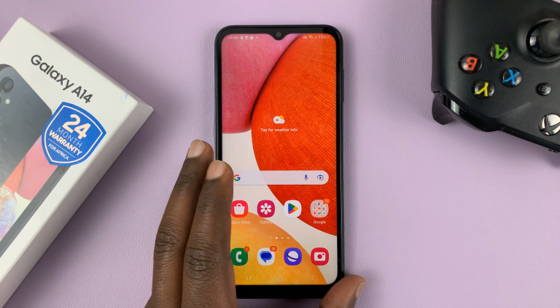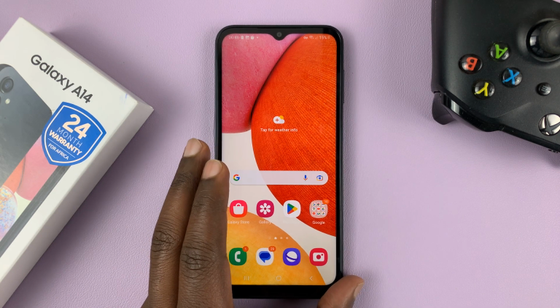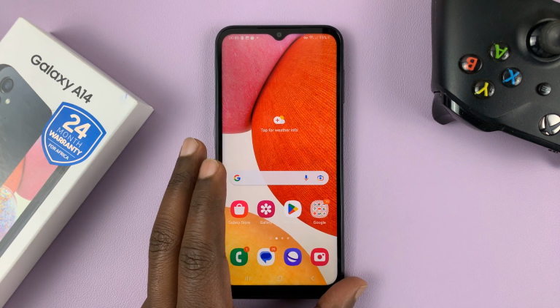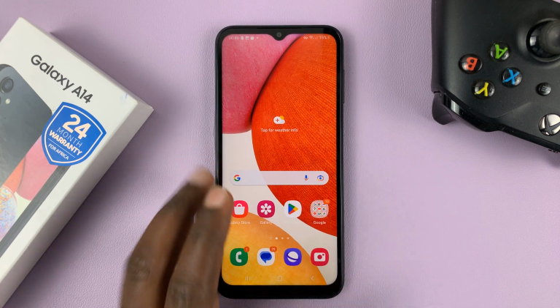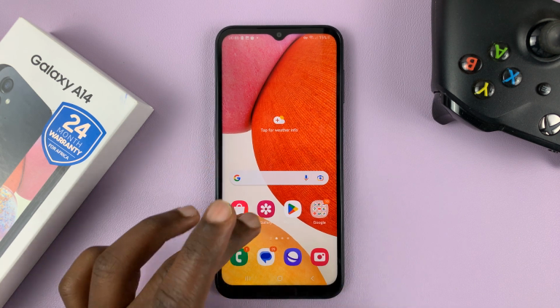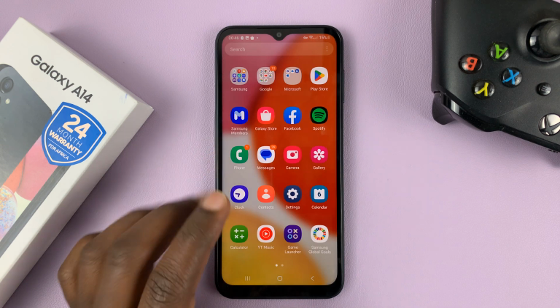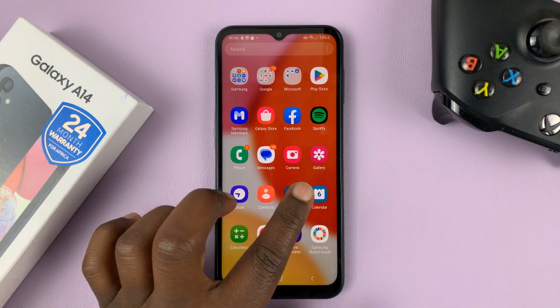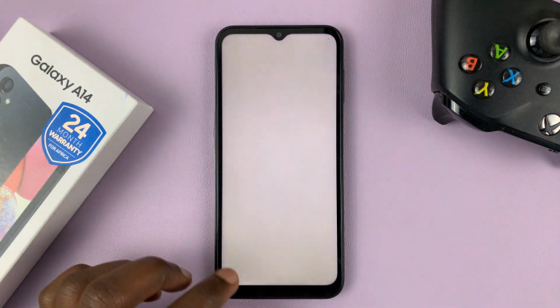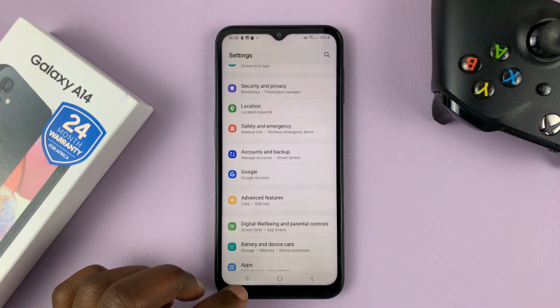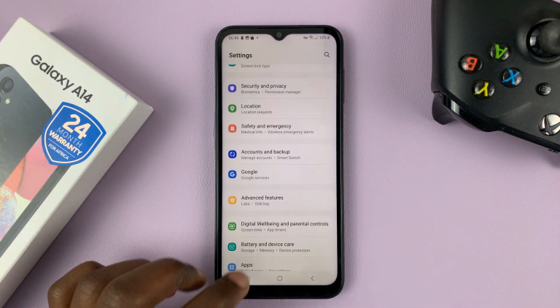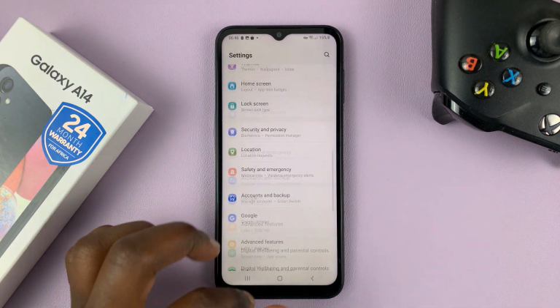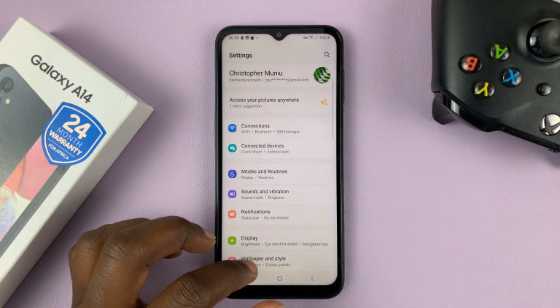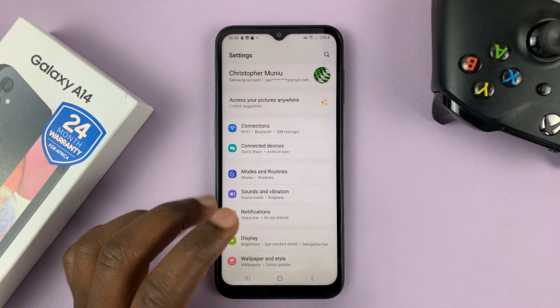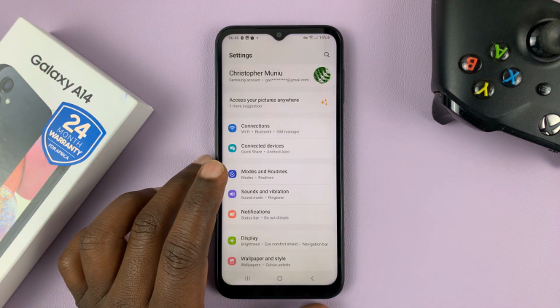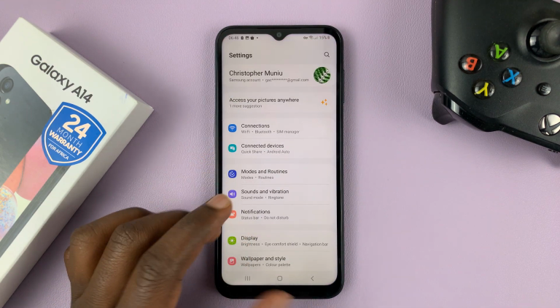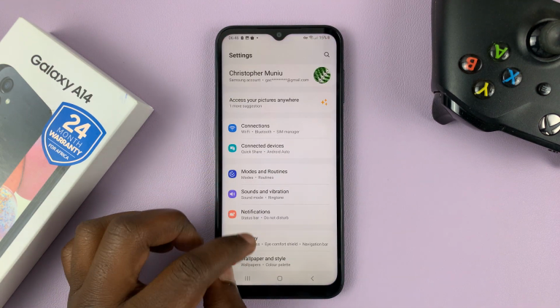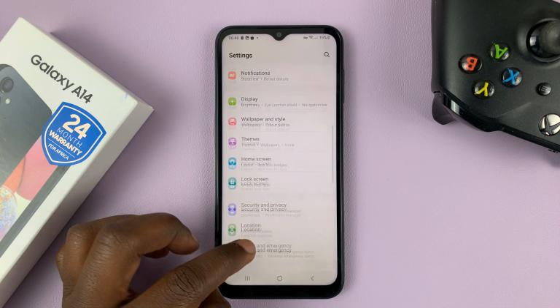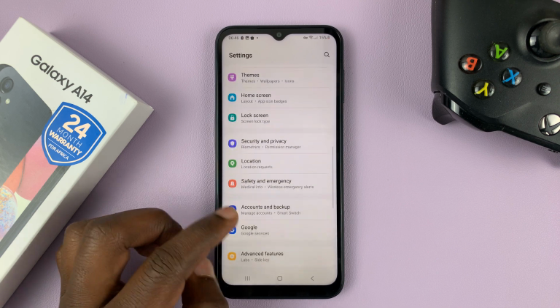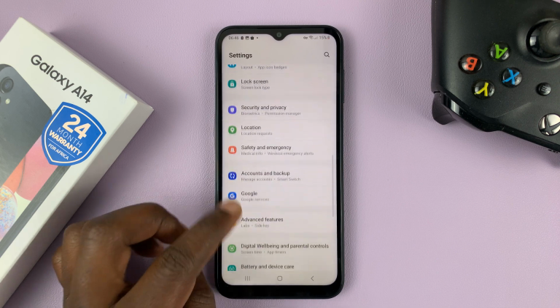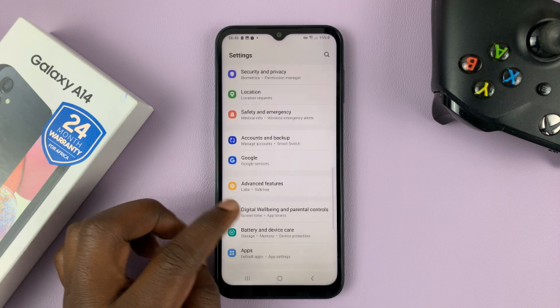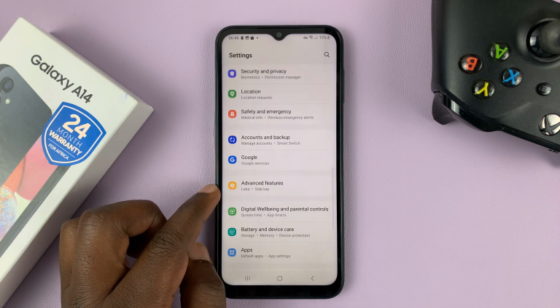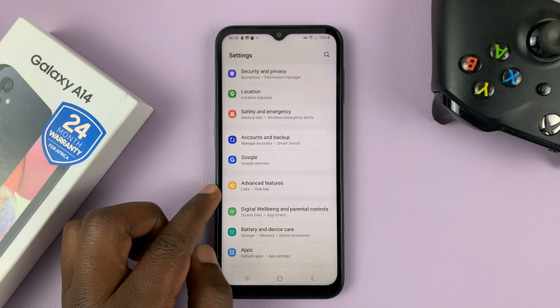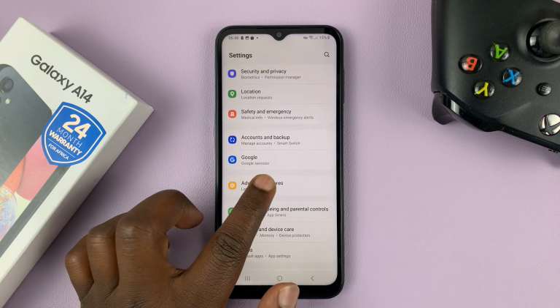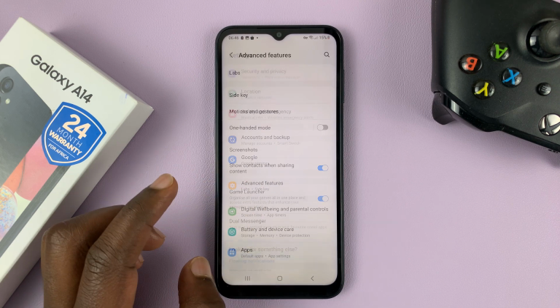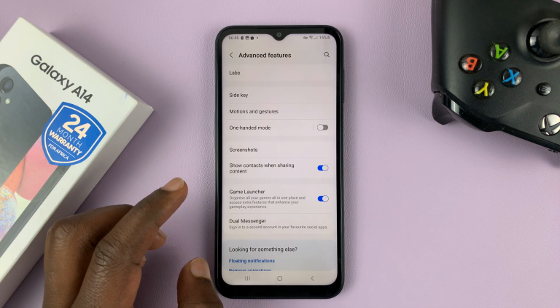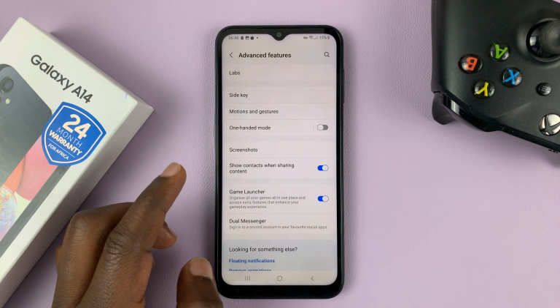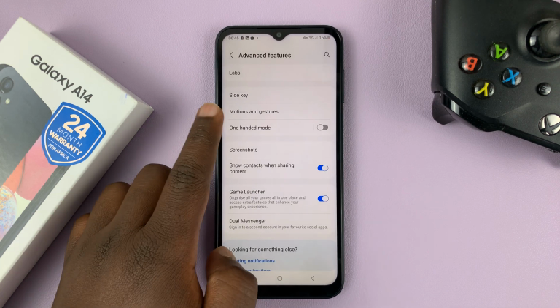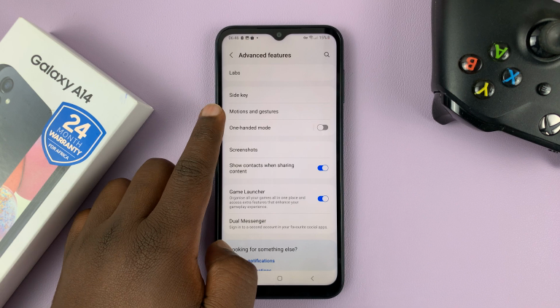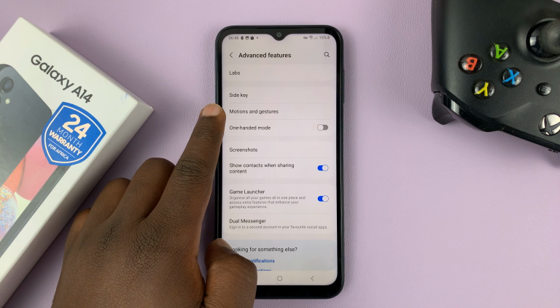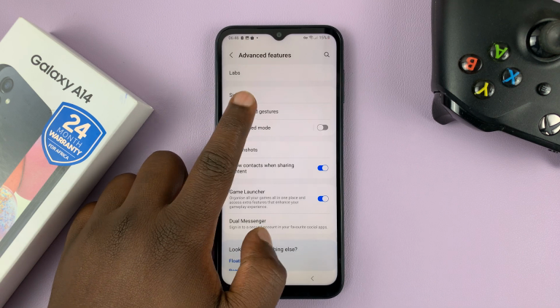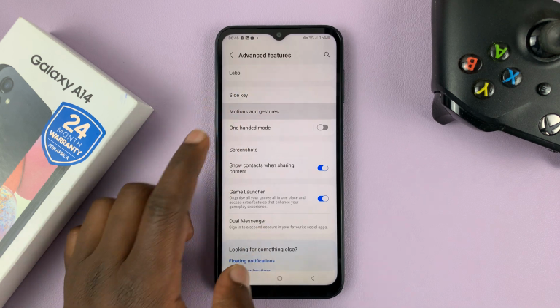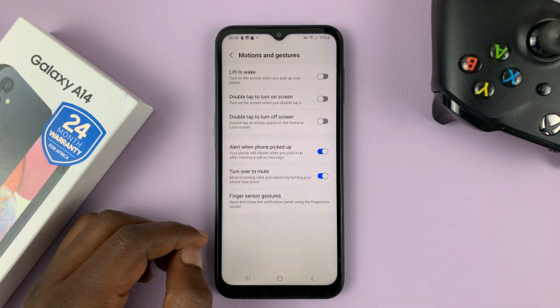So what you need to do is go into Settings. That should take you to the main settings page. Here, look for Advanced Features. Tap on that. And then go to Motions and Gestures. Tap on that.